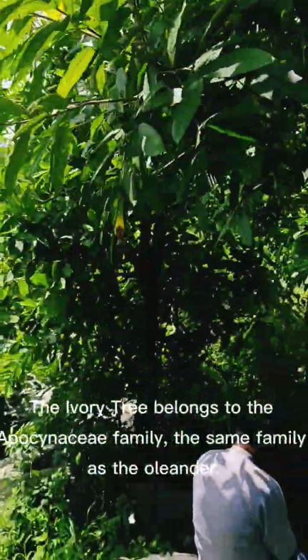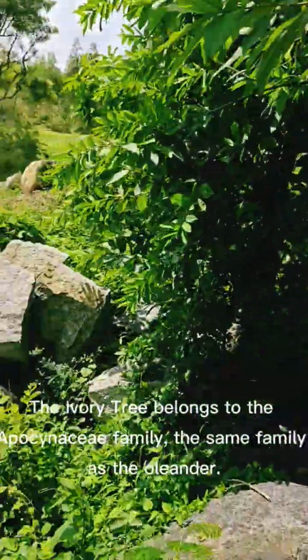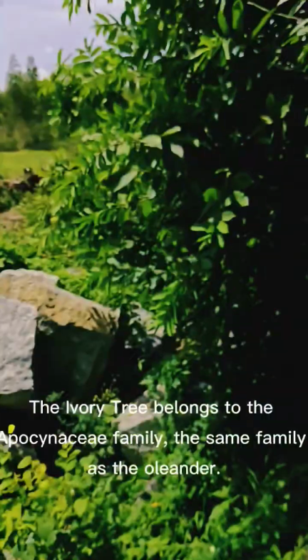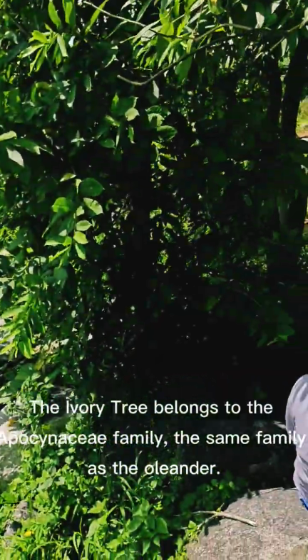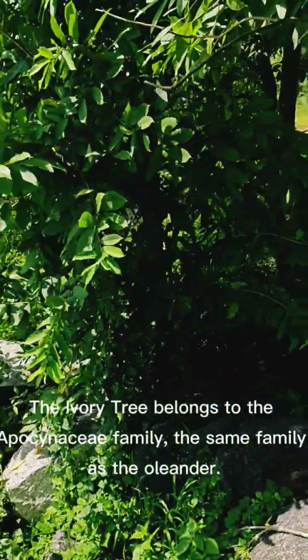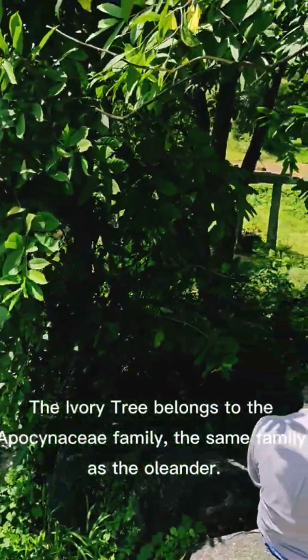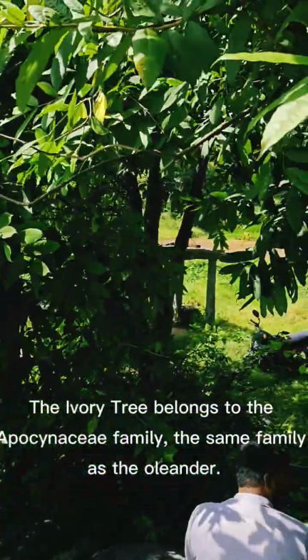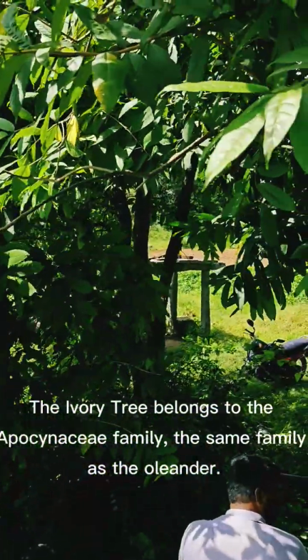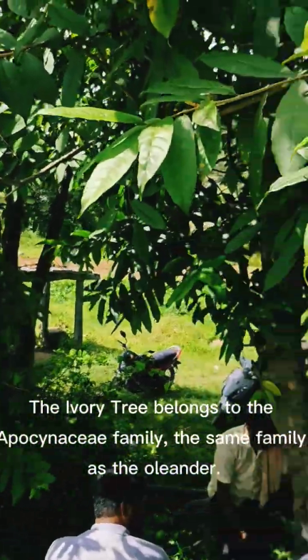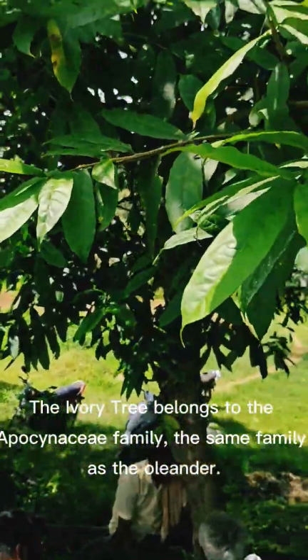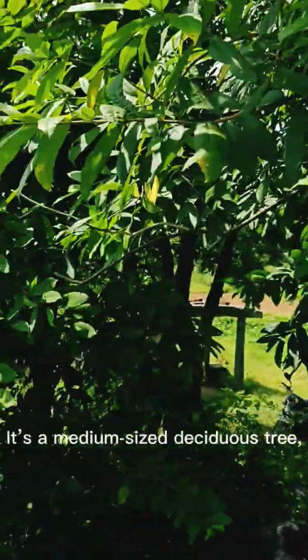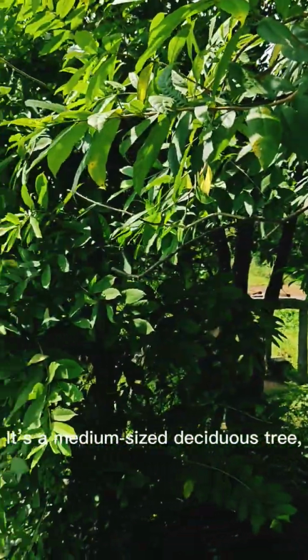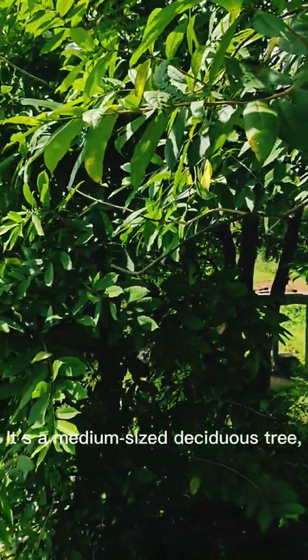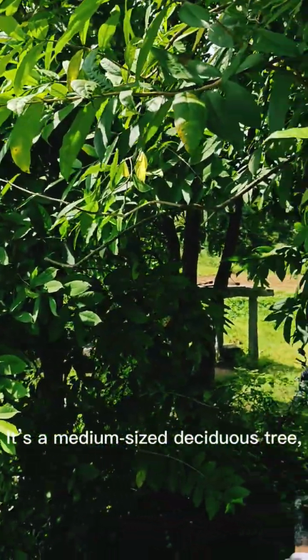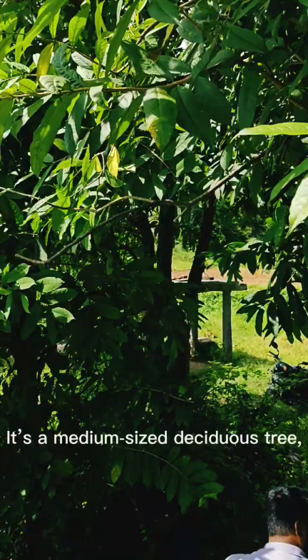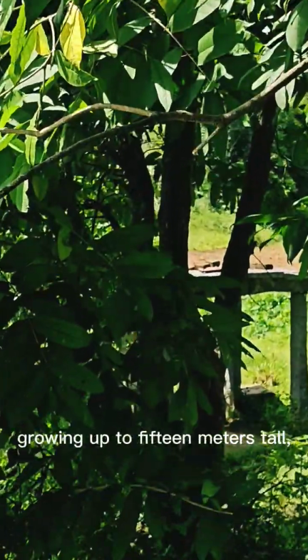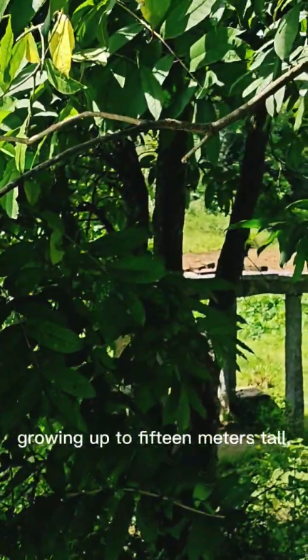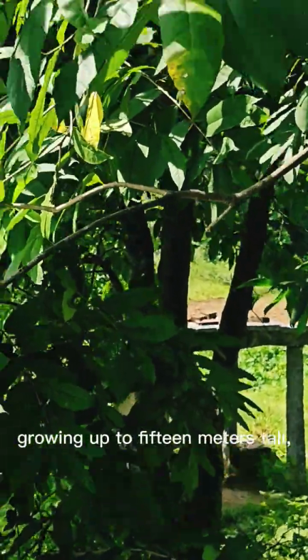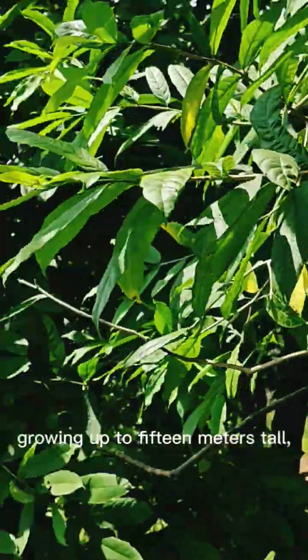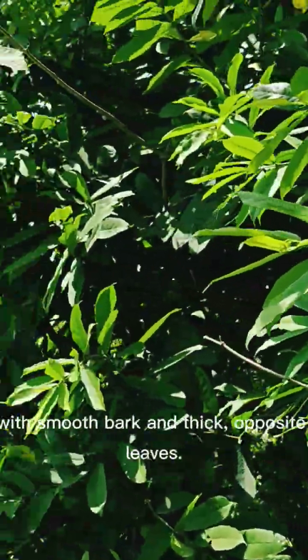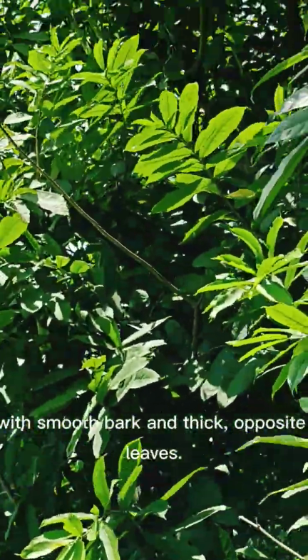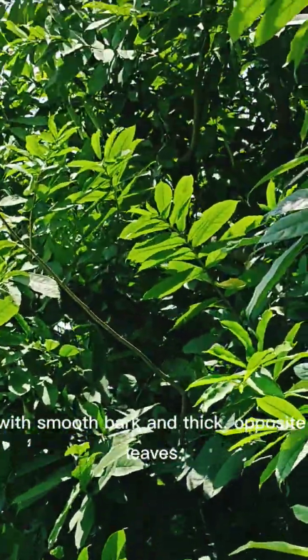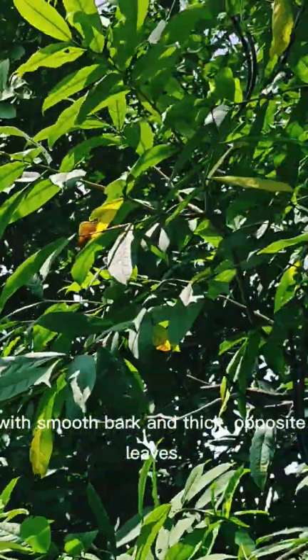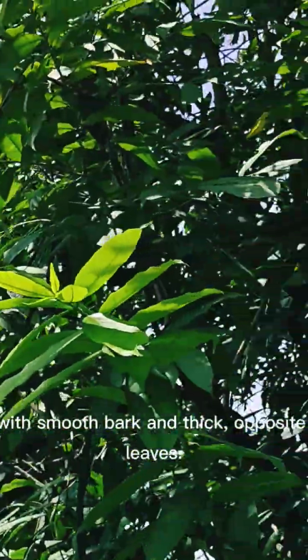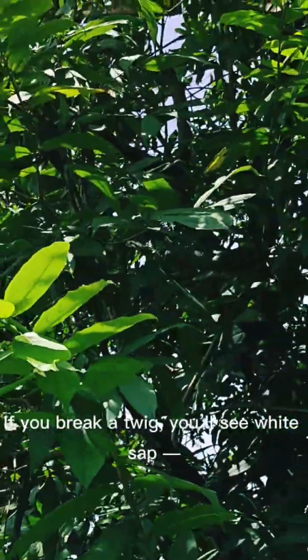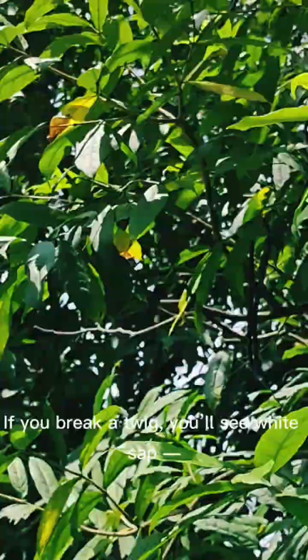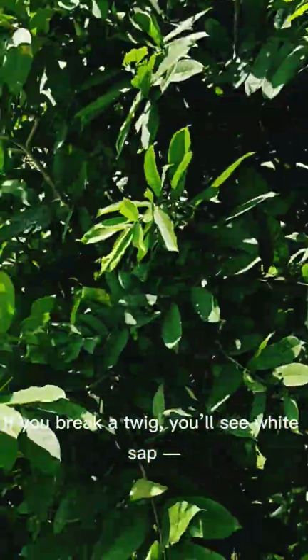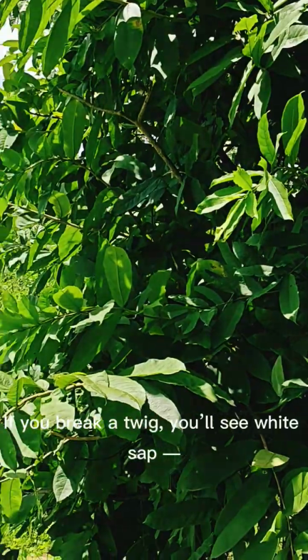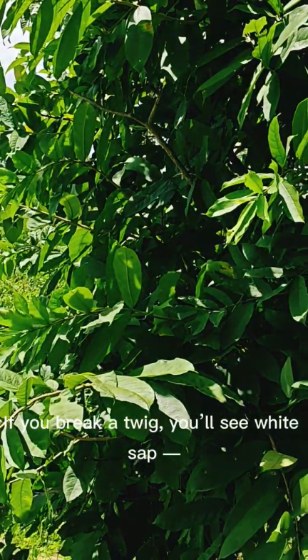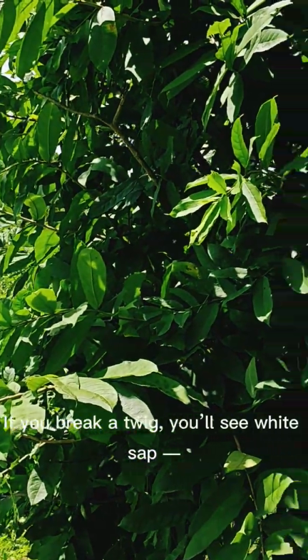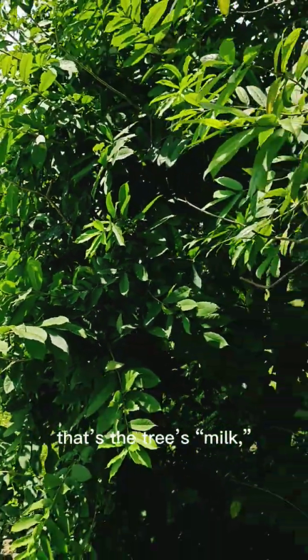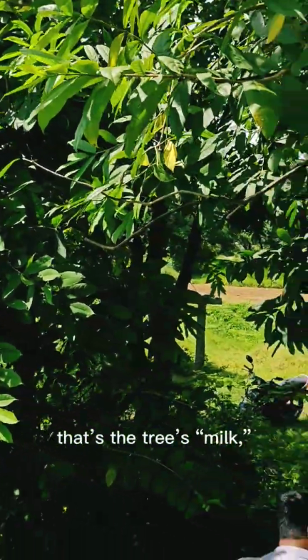The ivory tree belongs to the Apocynaceae family, the same family as the oleander. It's a medium-sized deciduous tree, growing up to 15 meters tall, with smooth bark and thick opposite leaves. If you break a twig, you'll see white sap — that's the tree's milk.